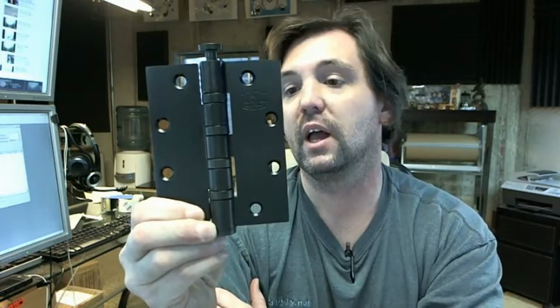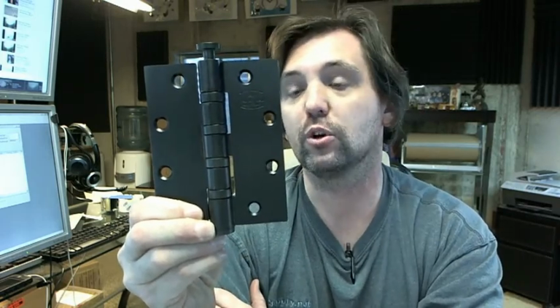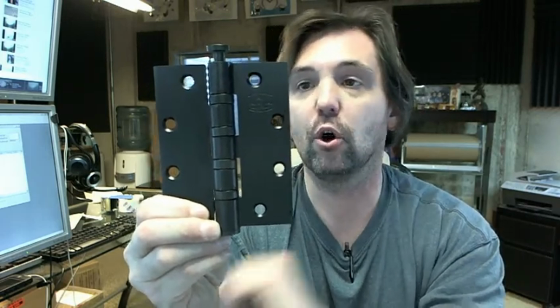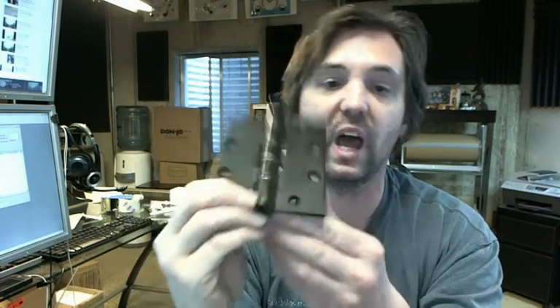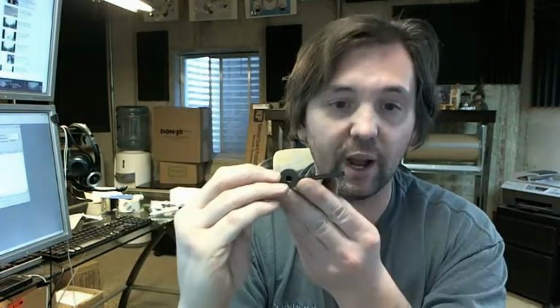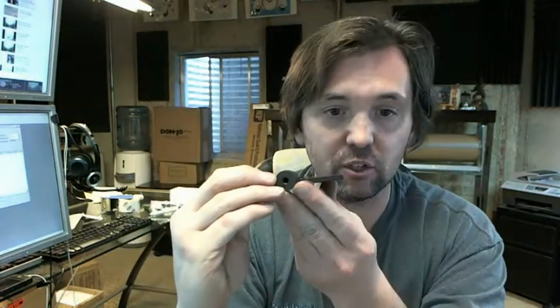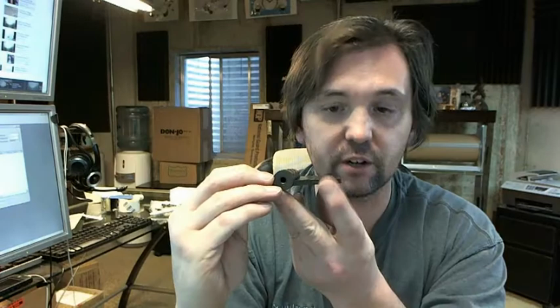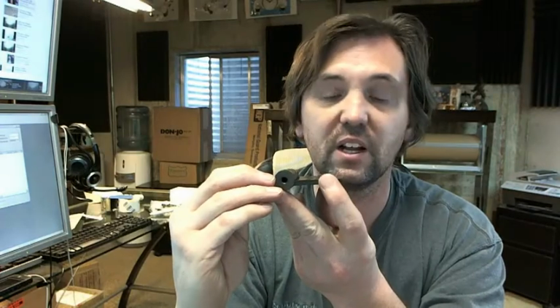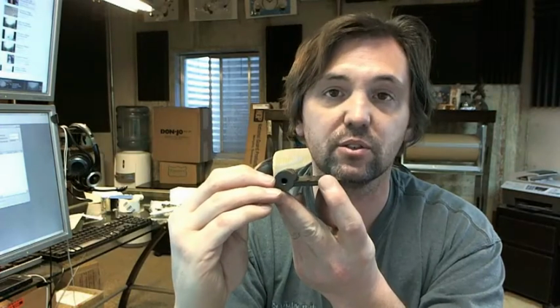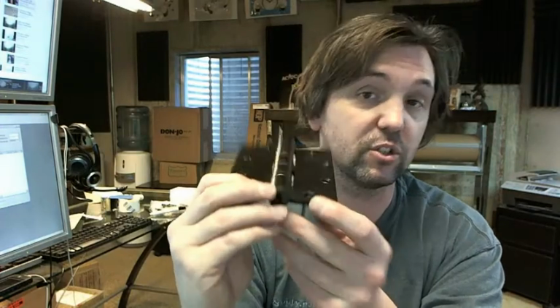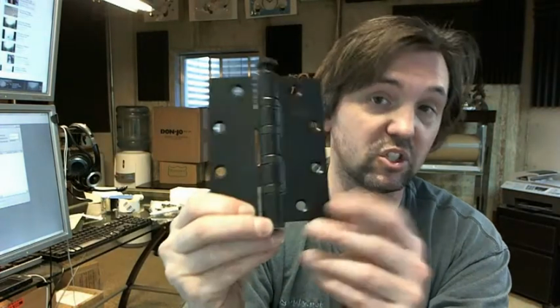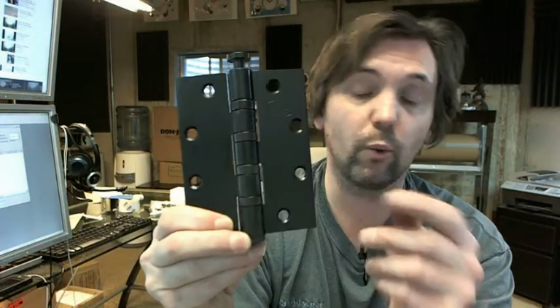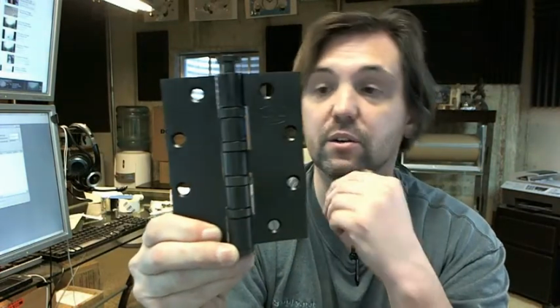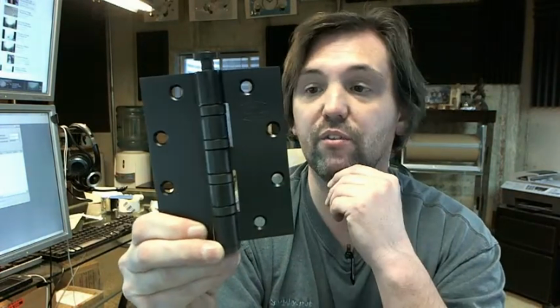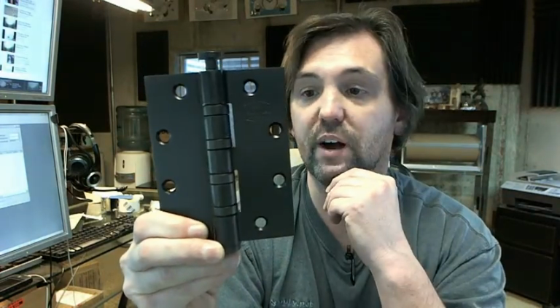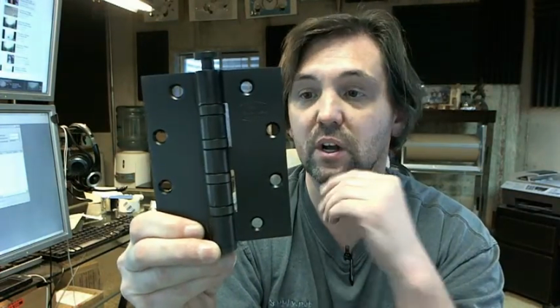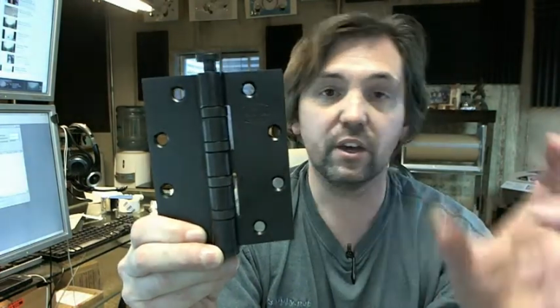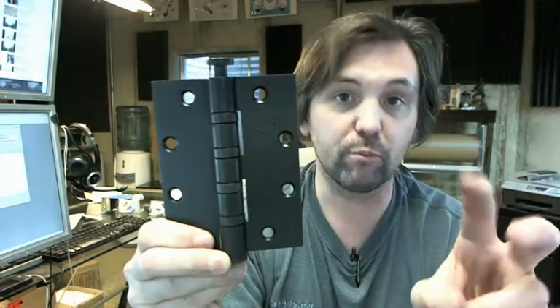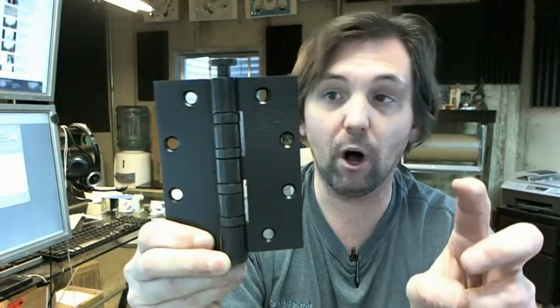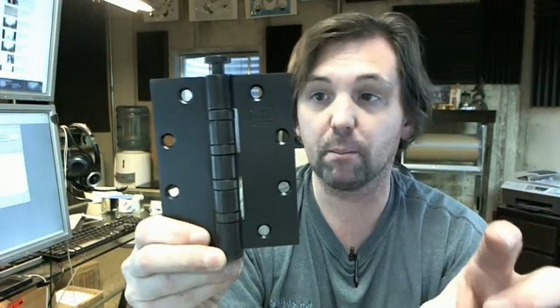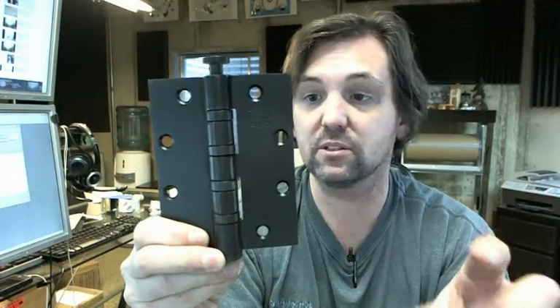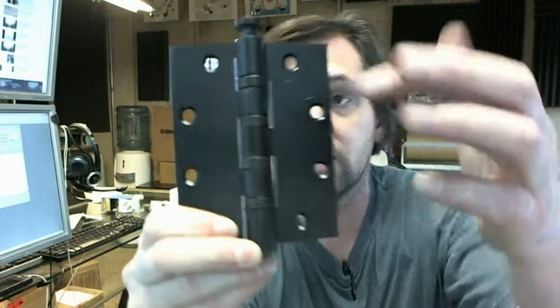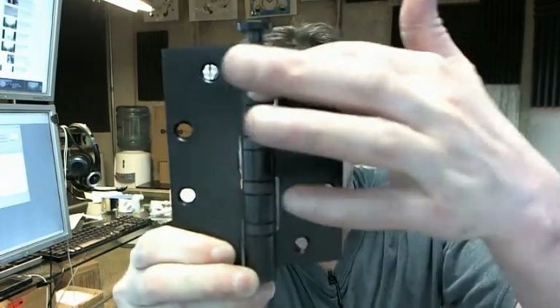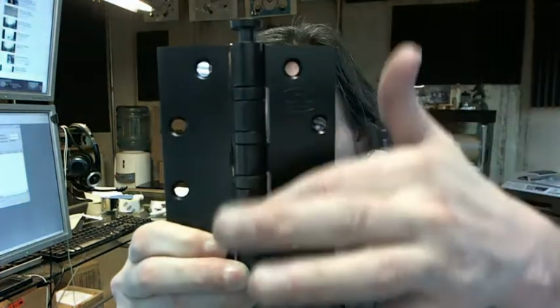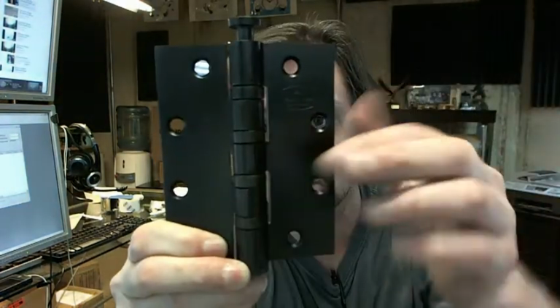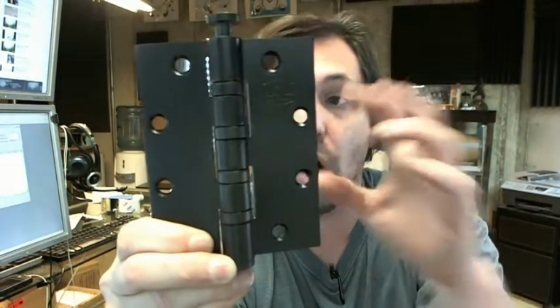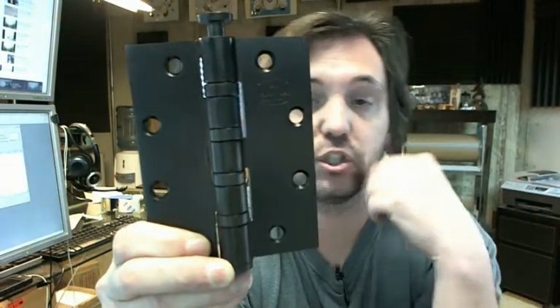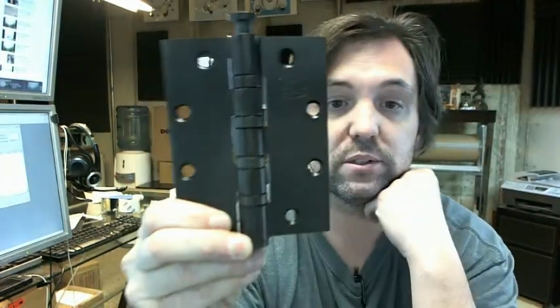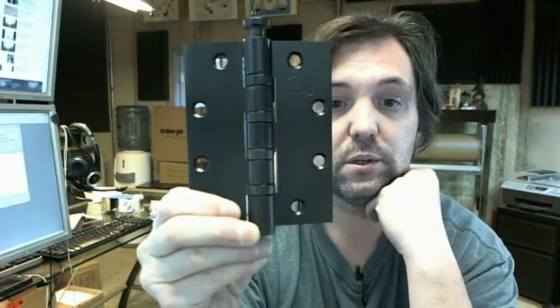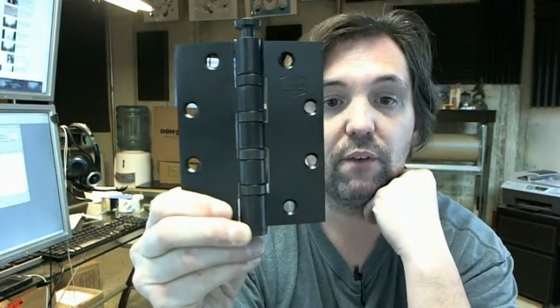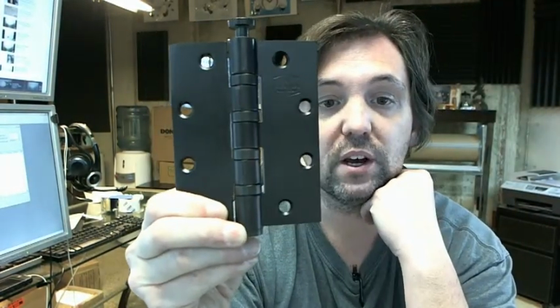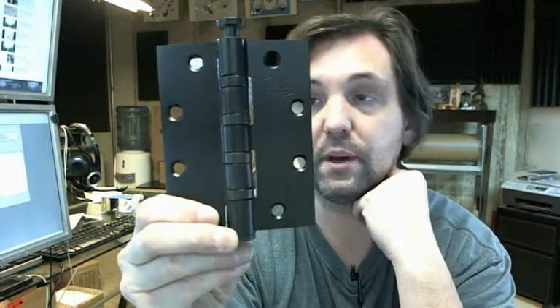And of course when you go to a heavyweight hinge — 190 thousandths versus a standard weight at 134 thousandths — you go from two ball bearing packets to having bearing packets at all of the joints of the hinge pin.